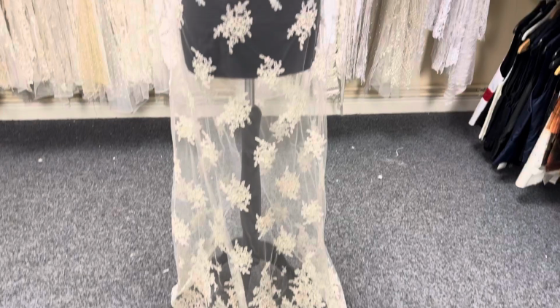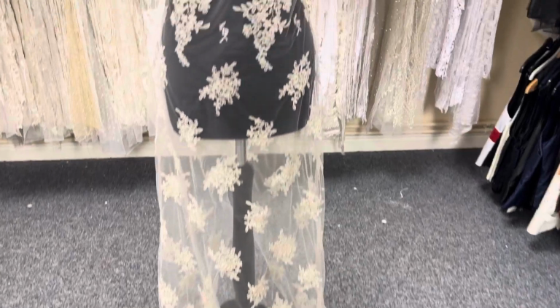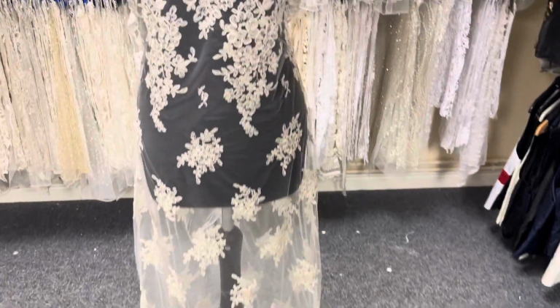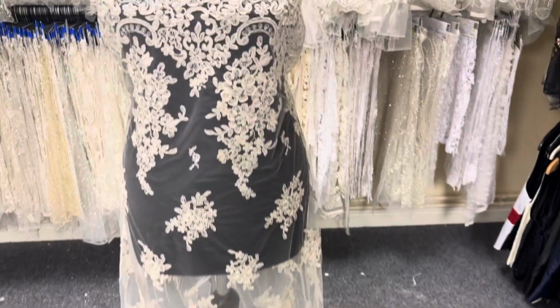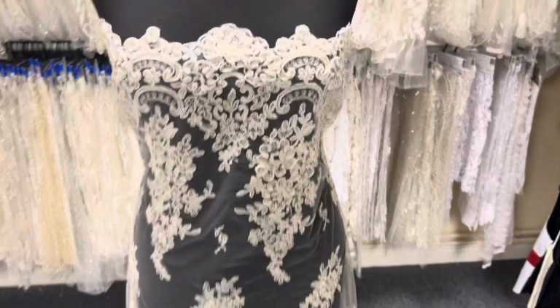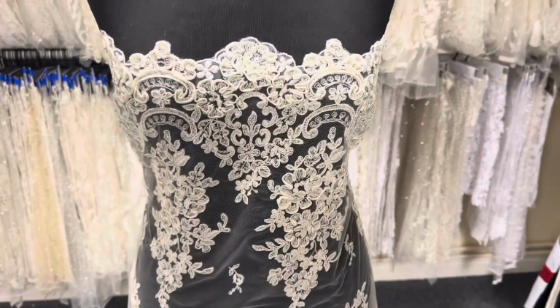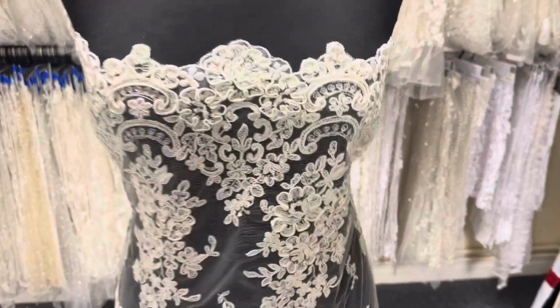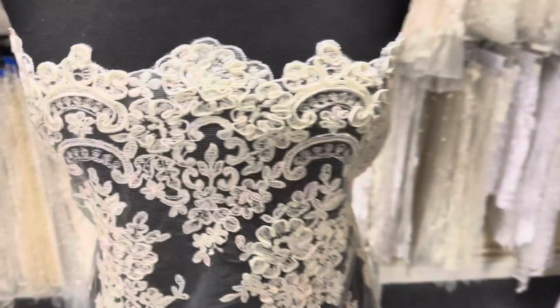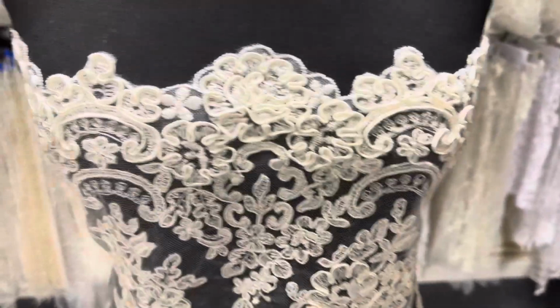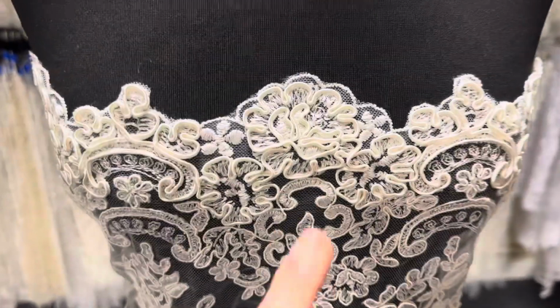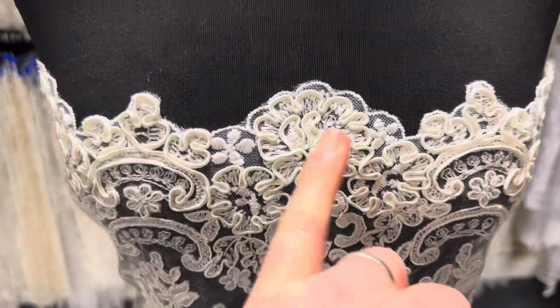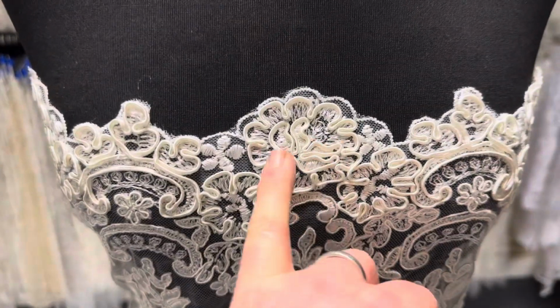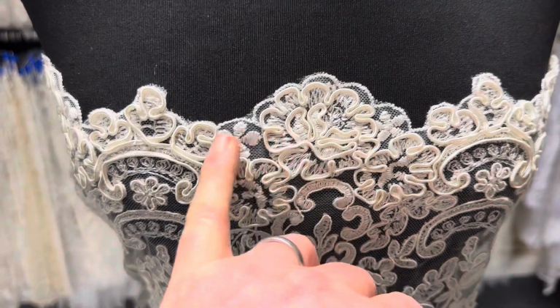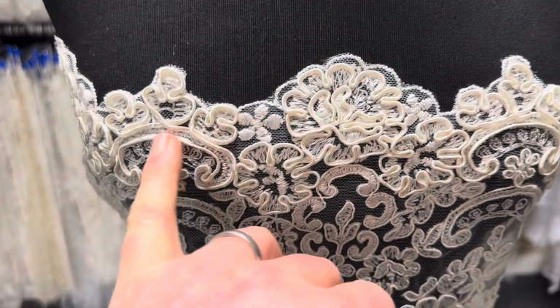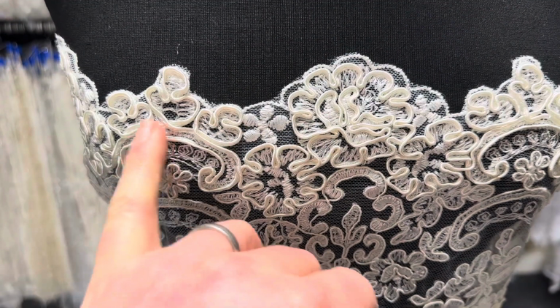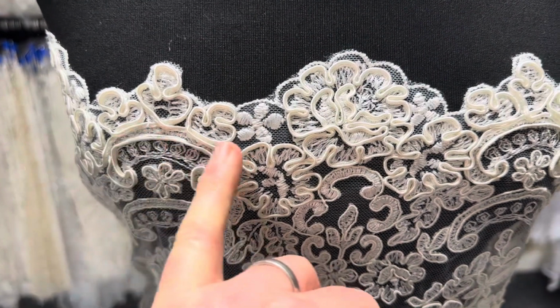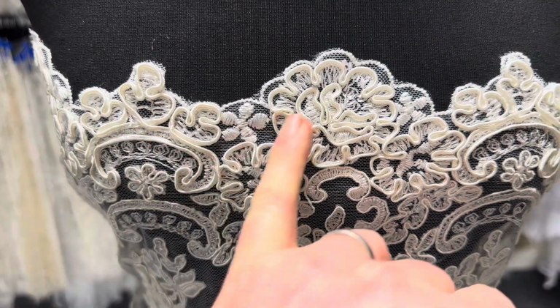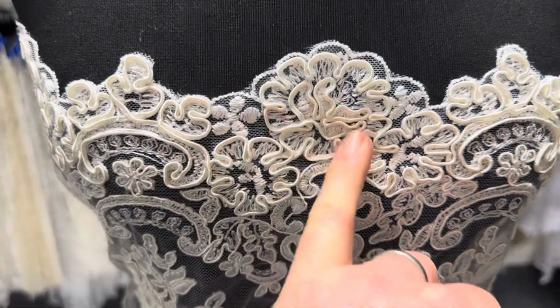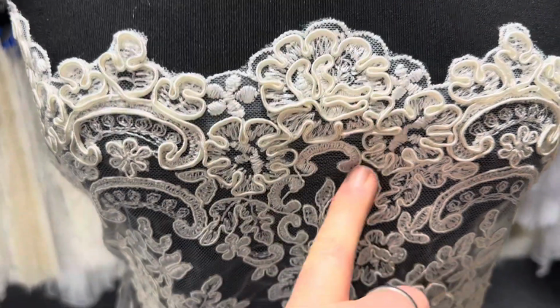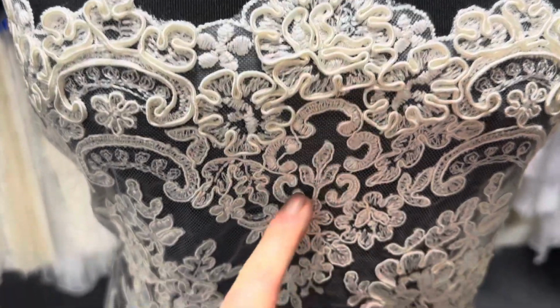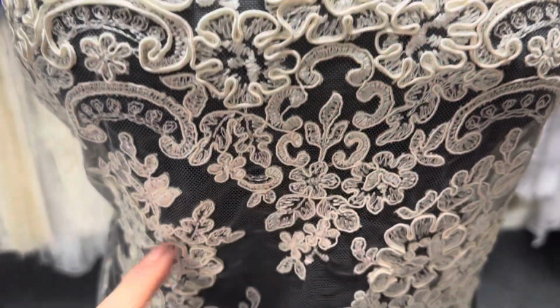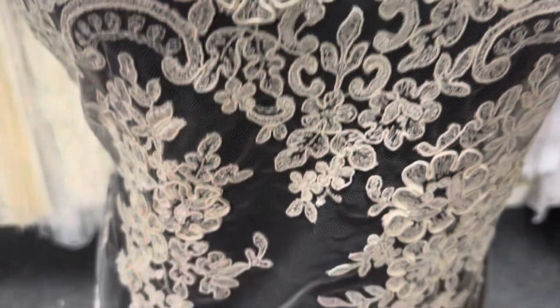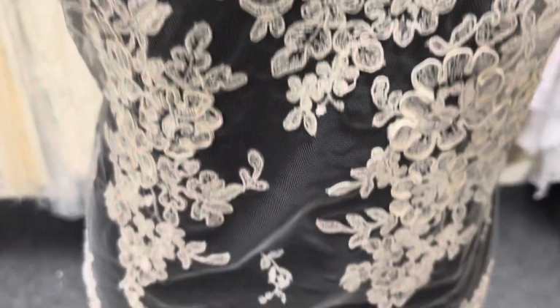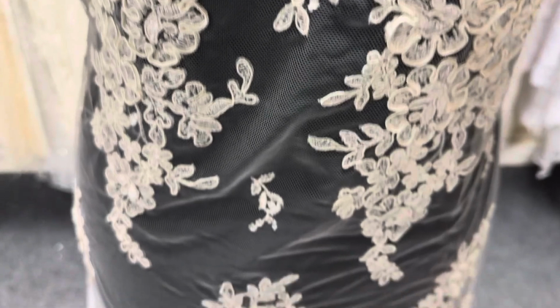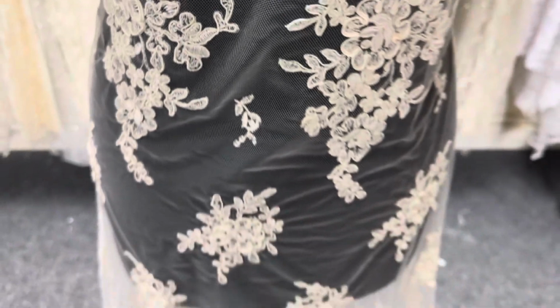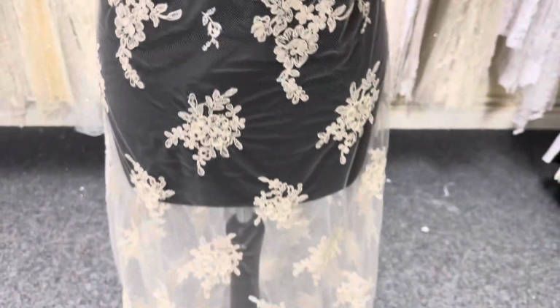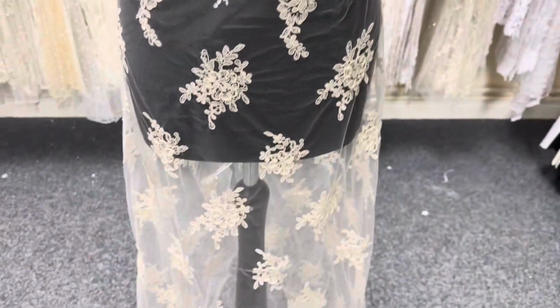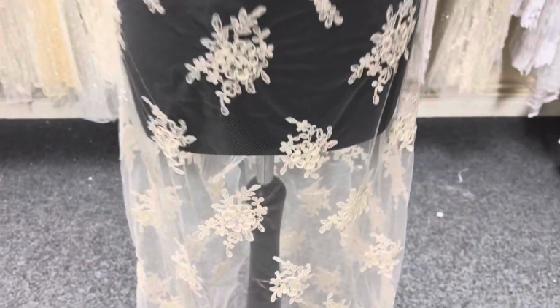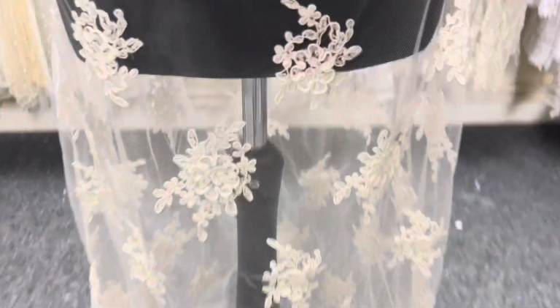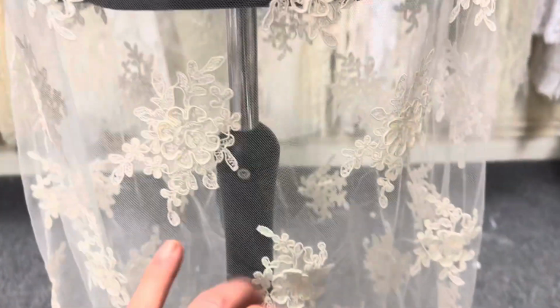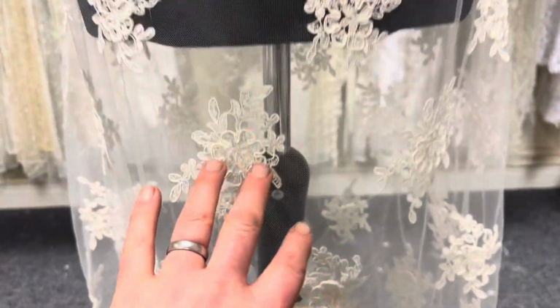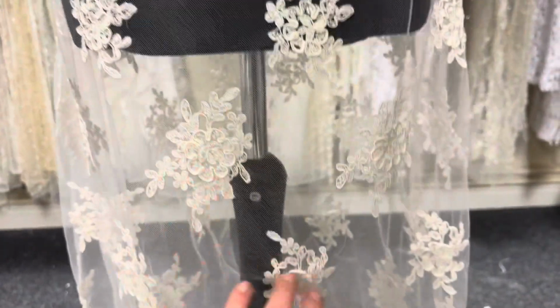It's got matching scalloped edges. The embroidery has been absolutely decadently embellished with a rich, thick and lustrous cord, and then running through the body of the lace are these smaller appliques.